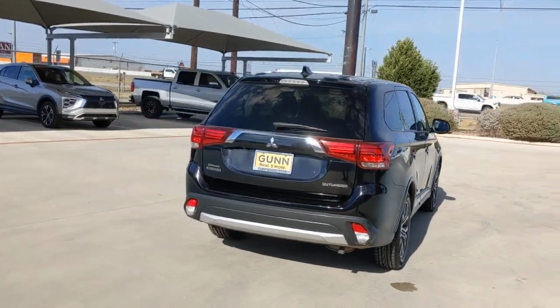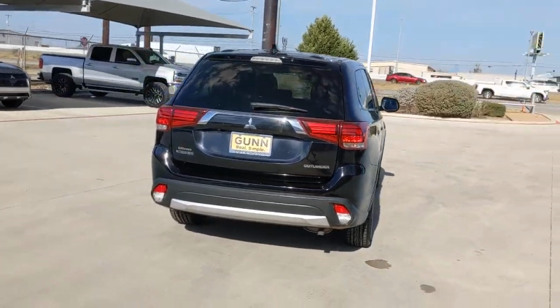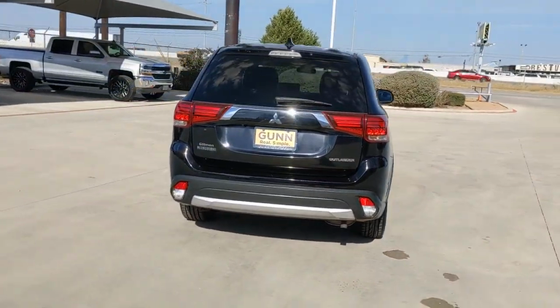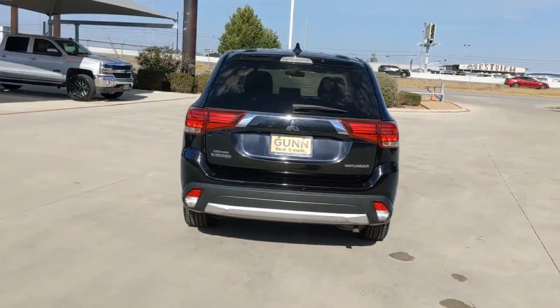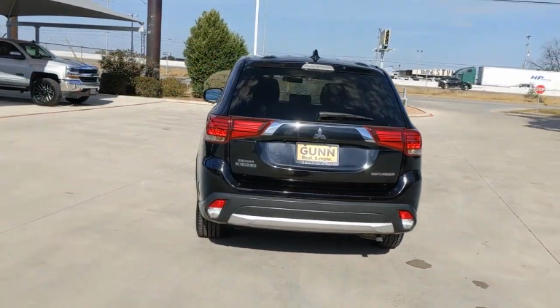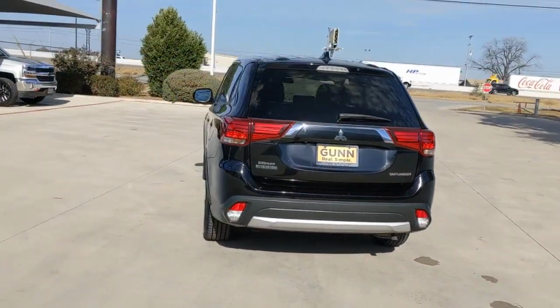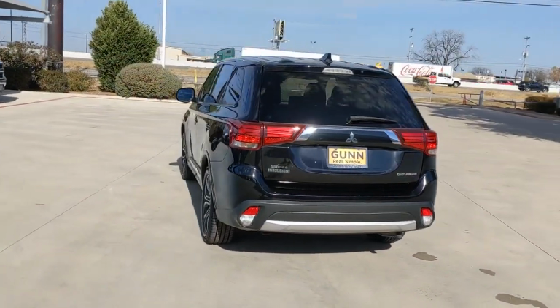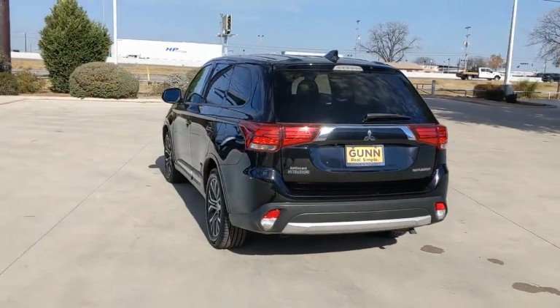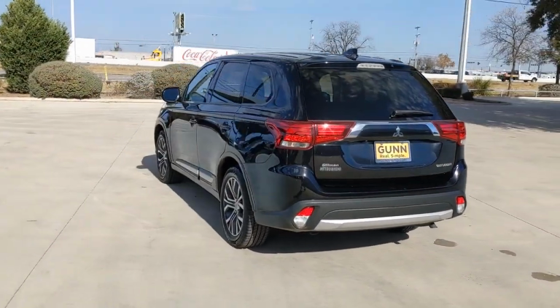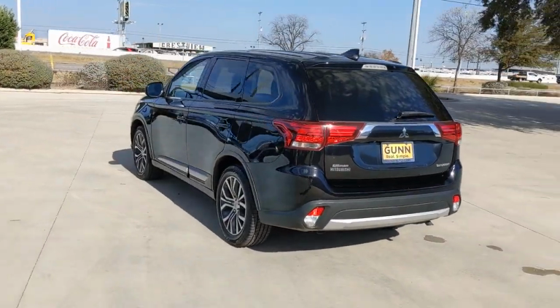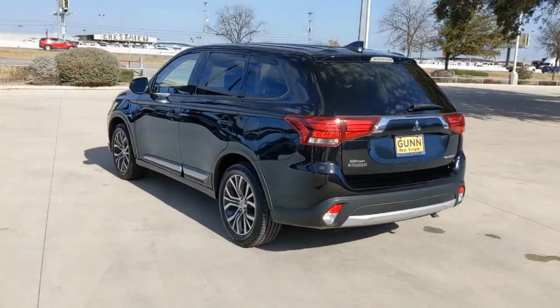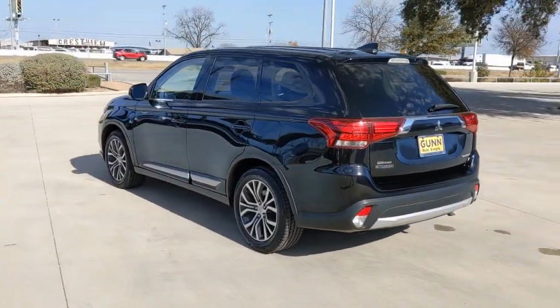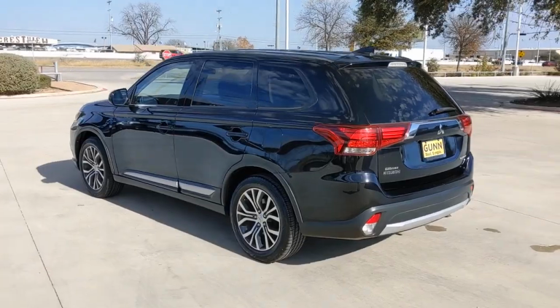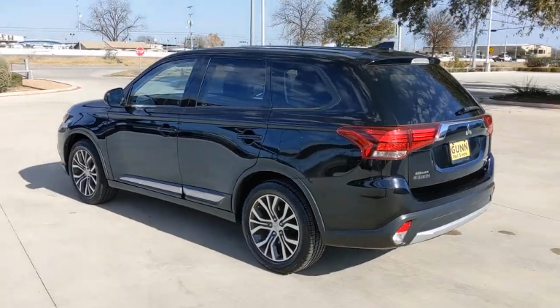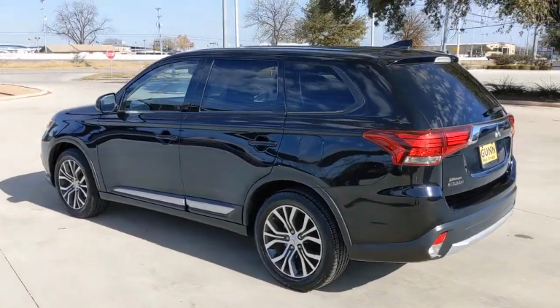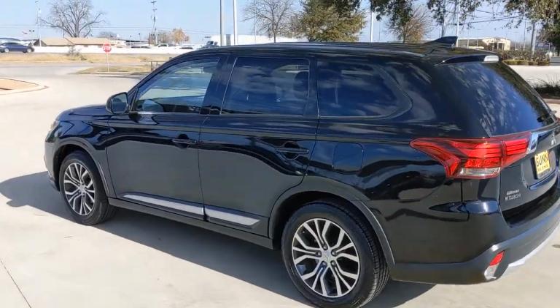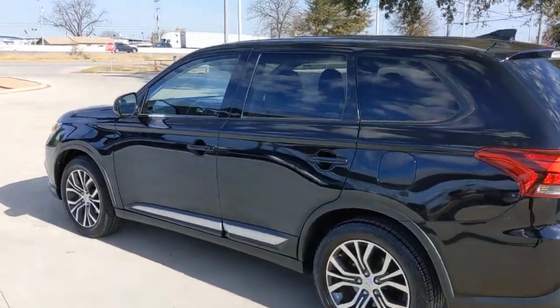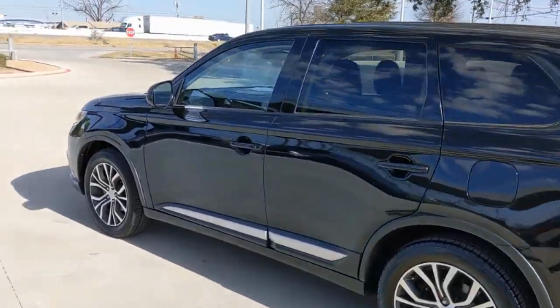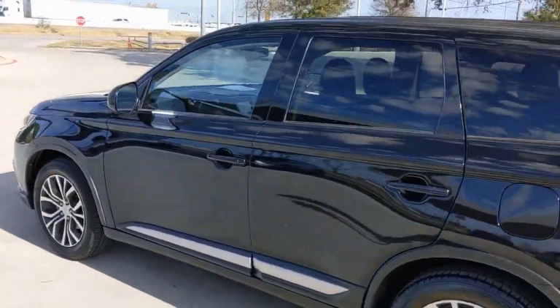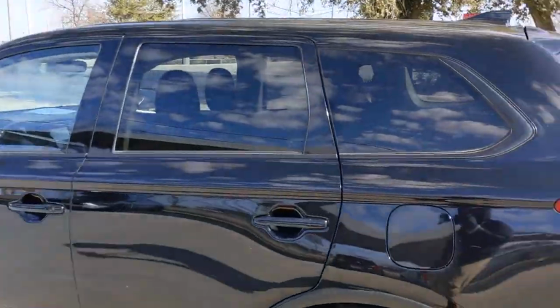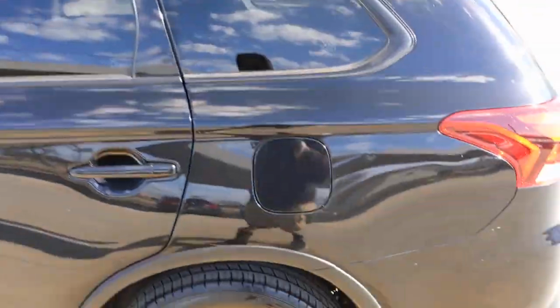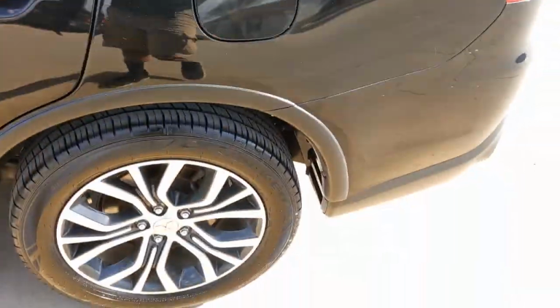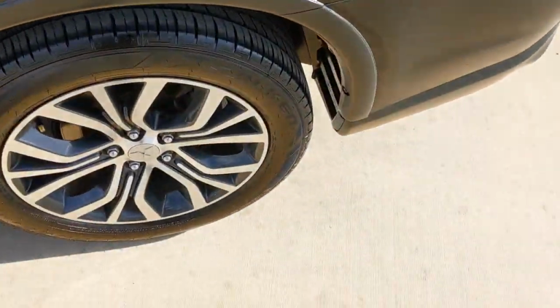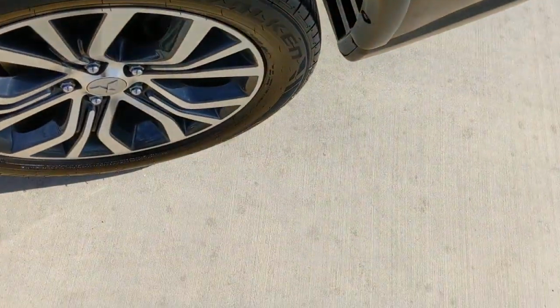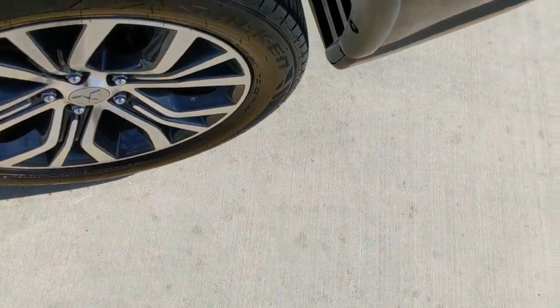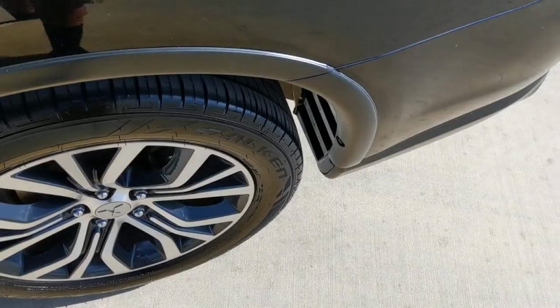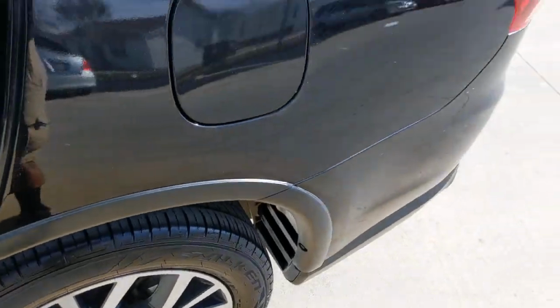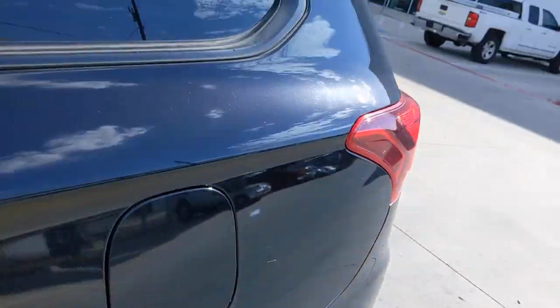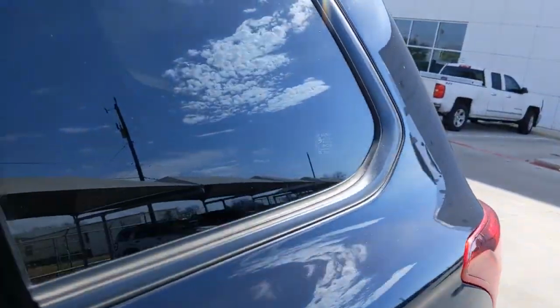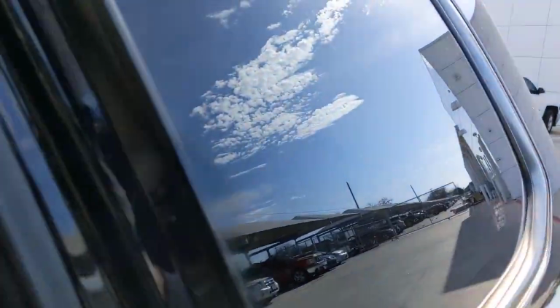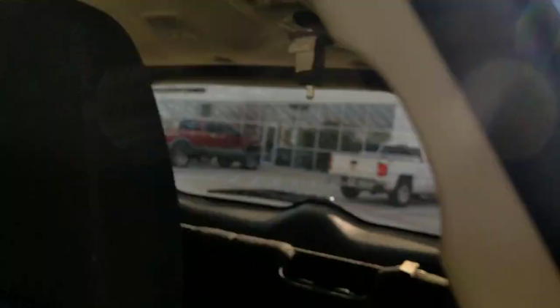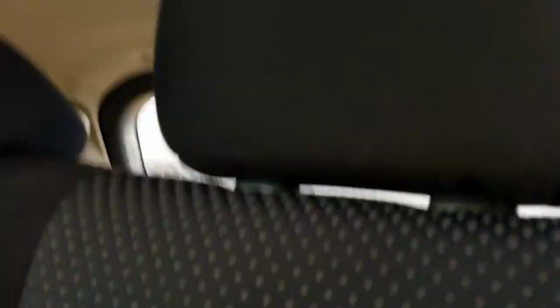With available options such as all-wheel drive and three-row seating, this smartly styled compact crossover helps you navigate the journey with ease and comfort. These are just some of the great options this vehicle comes with.